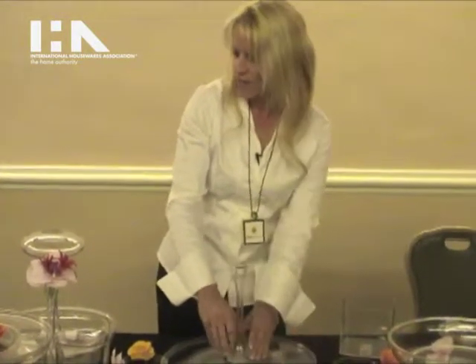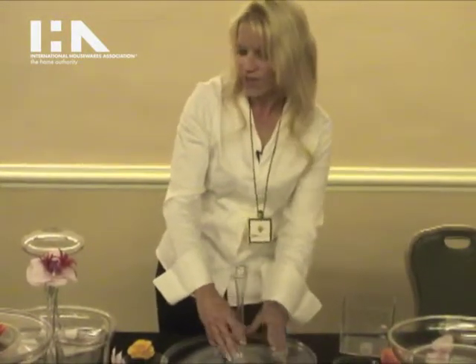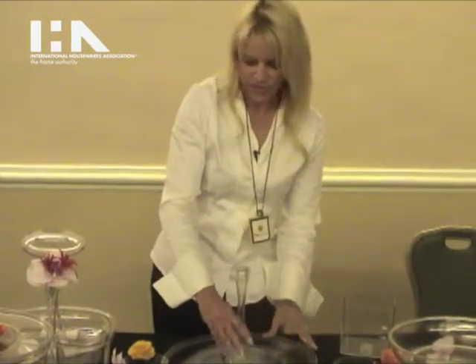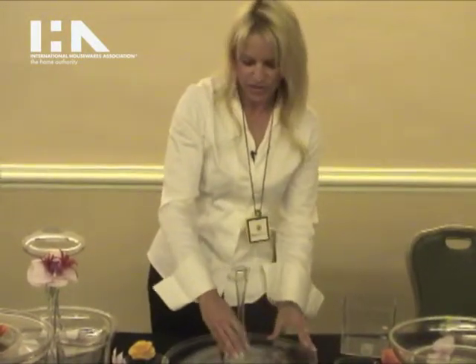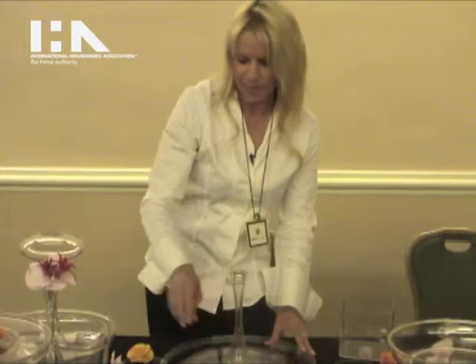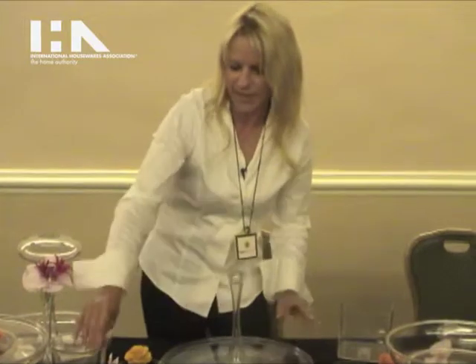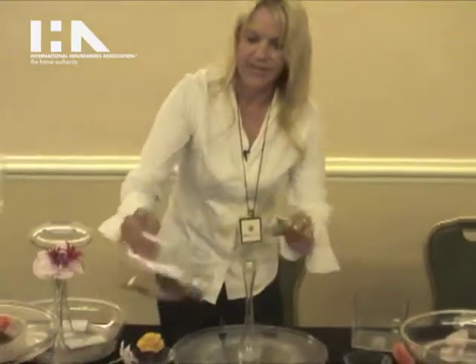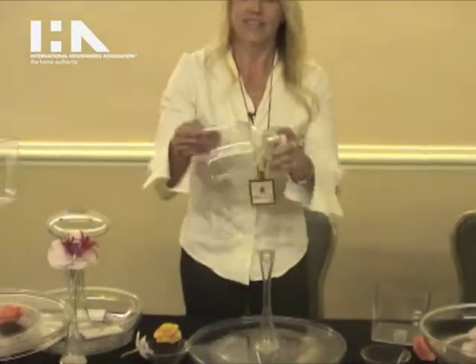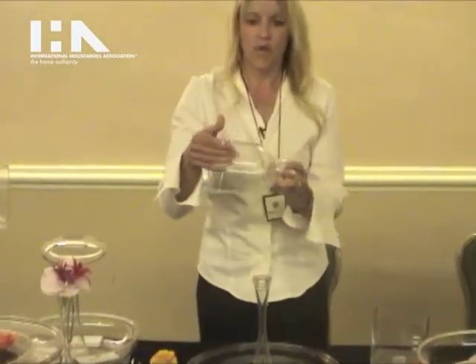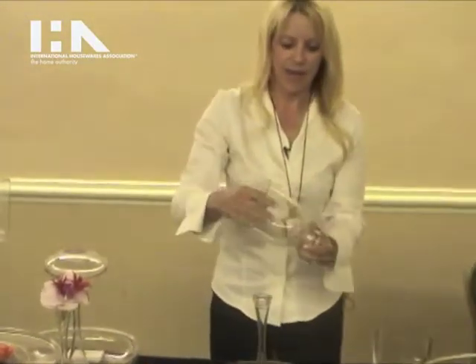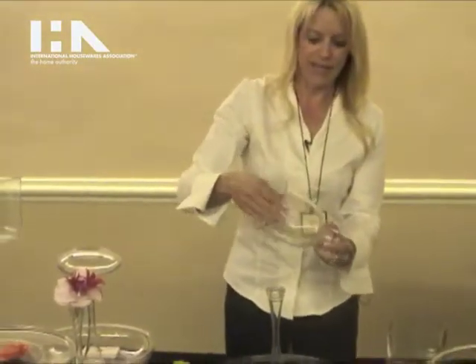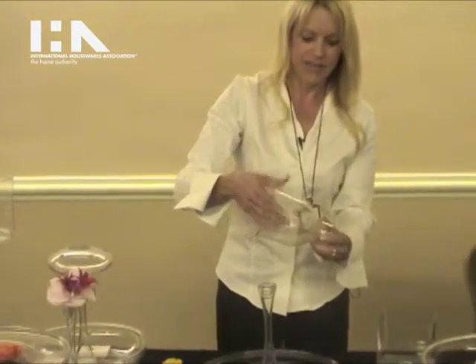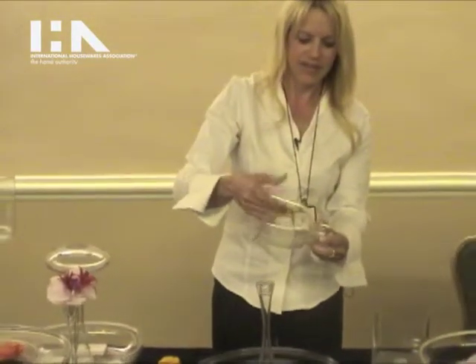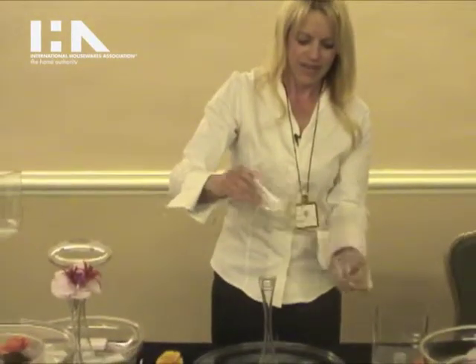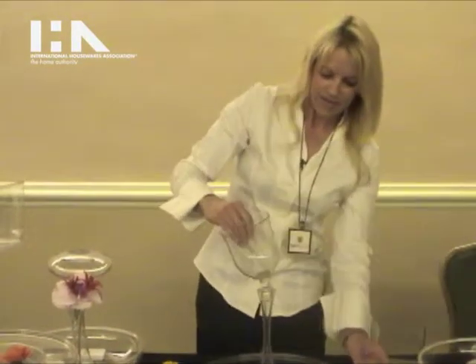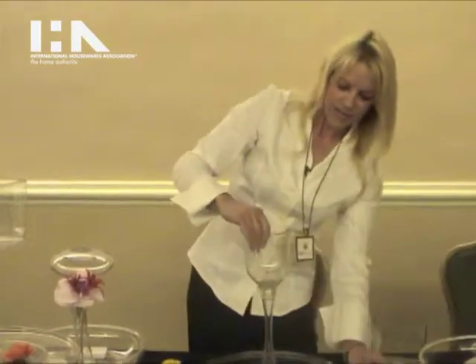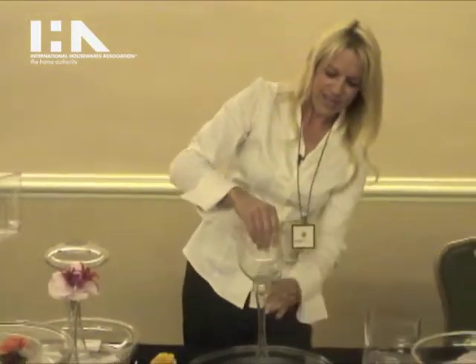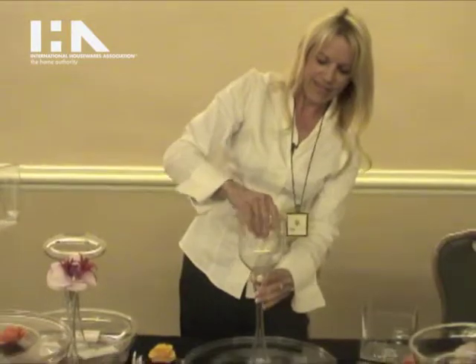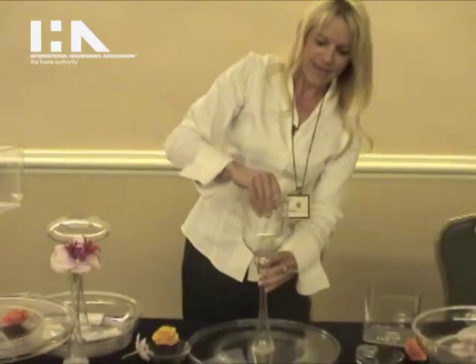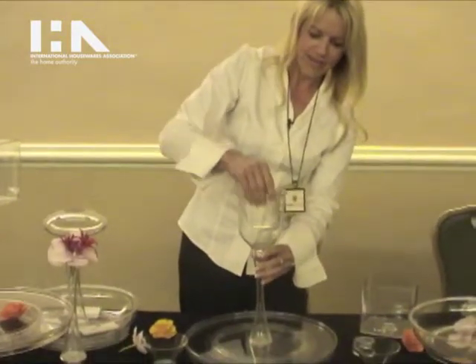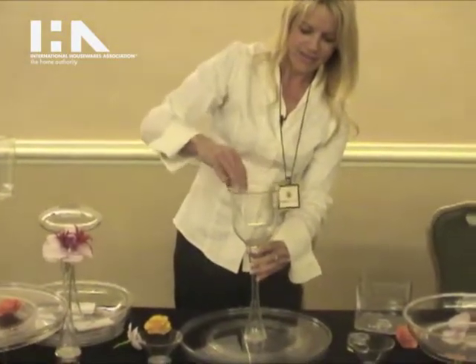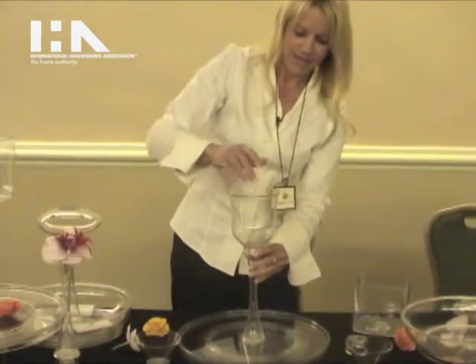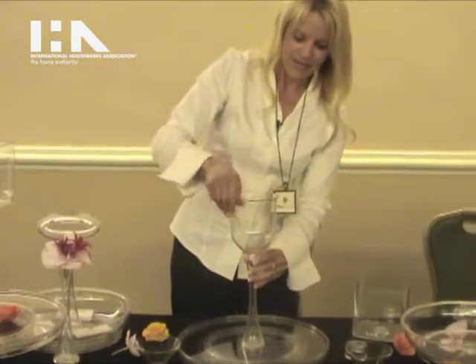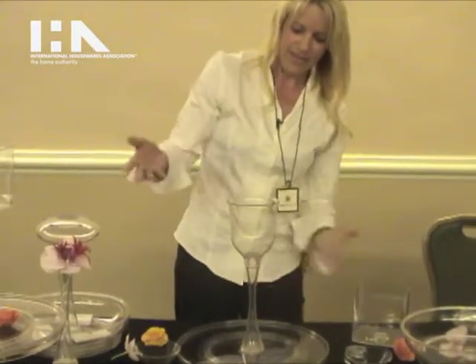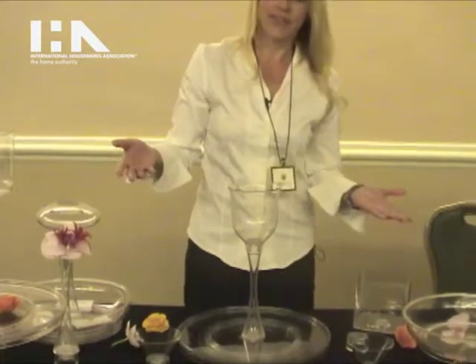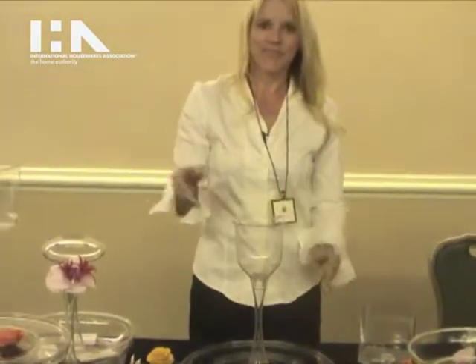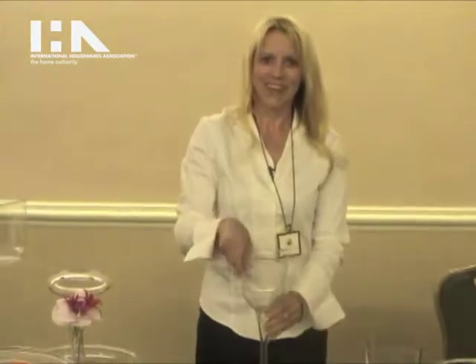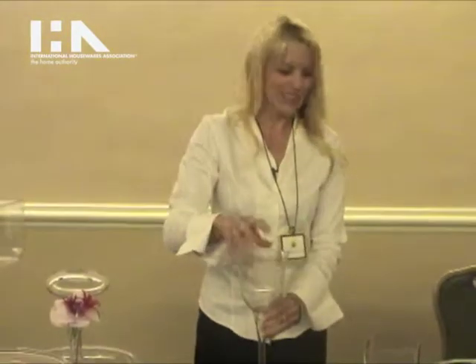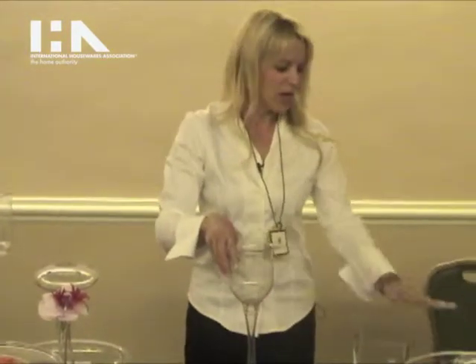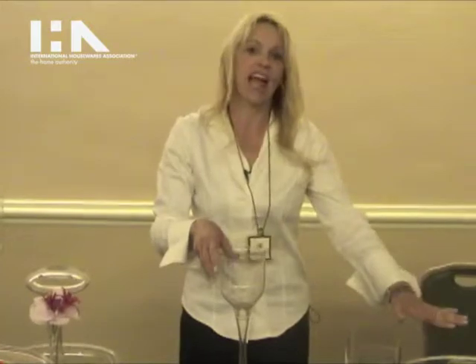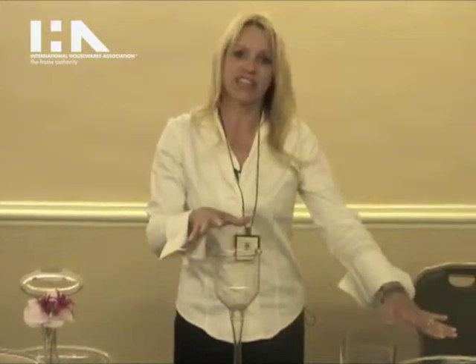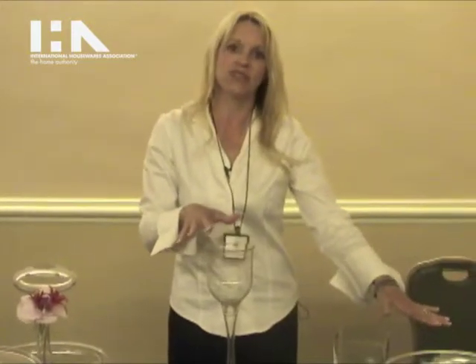Oh wait, I haven't used the goblet yet — this is the wine goblet here and you can set that like that, and there you go. Everything interchanges with the bowl as well — it does both.